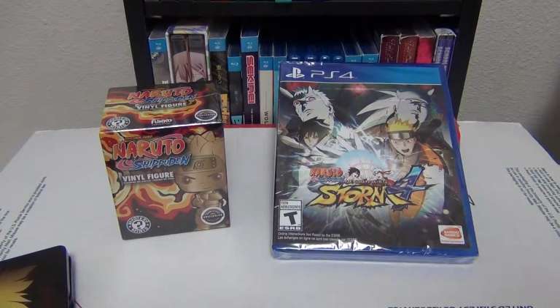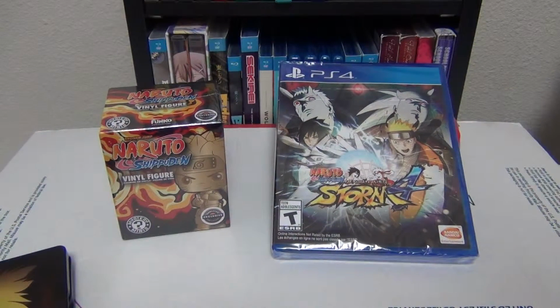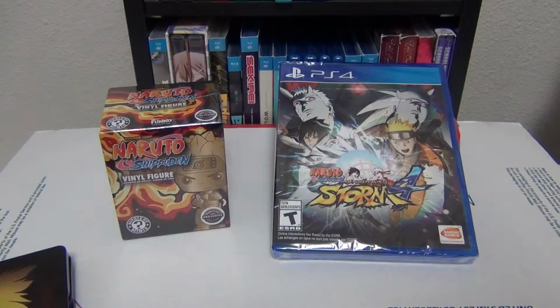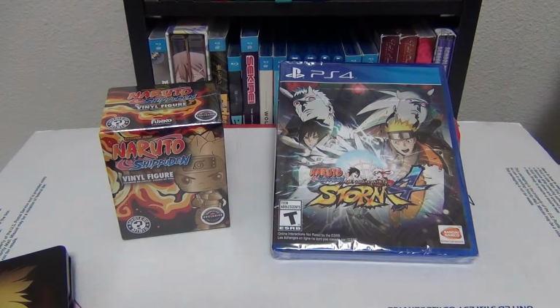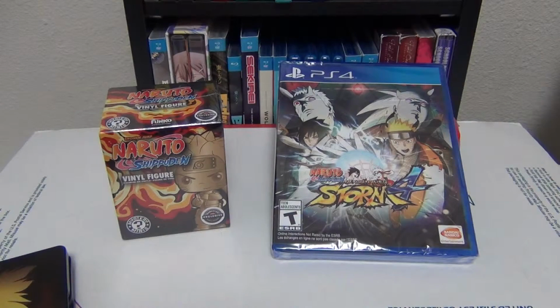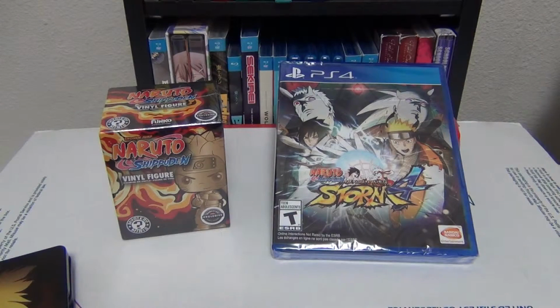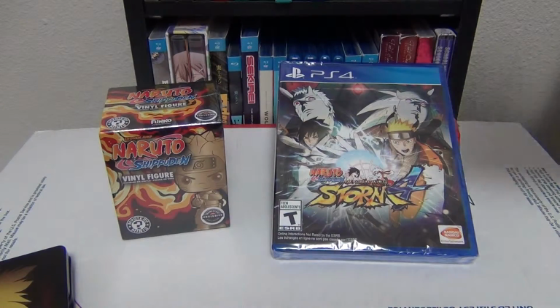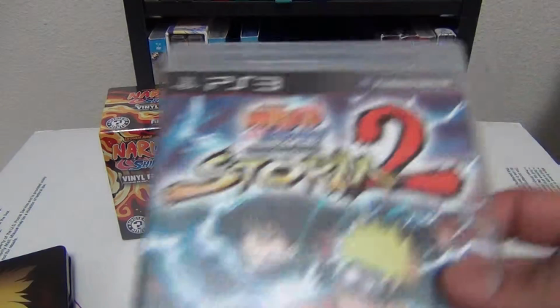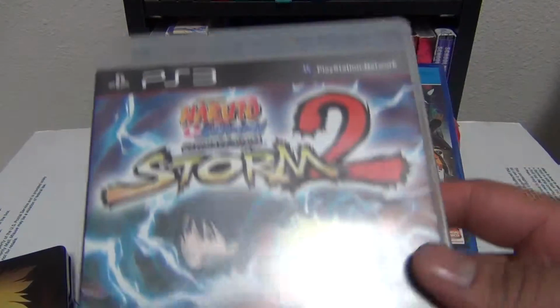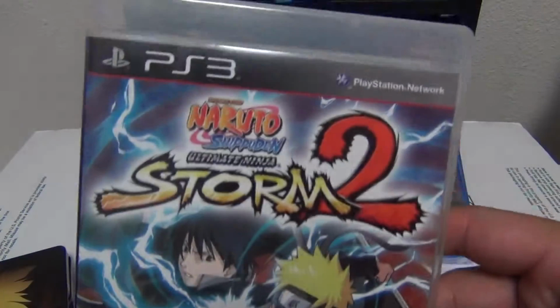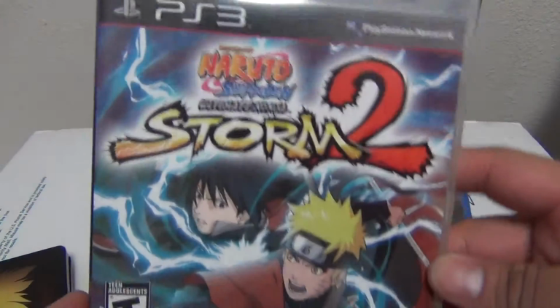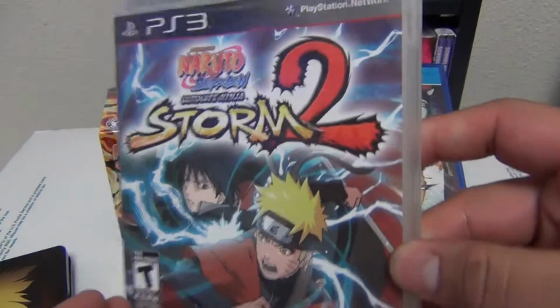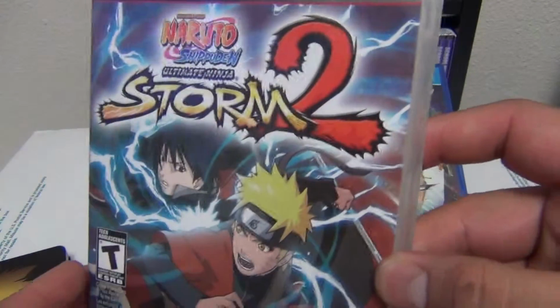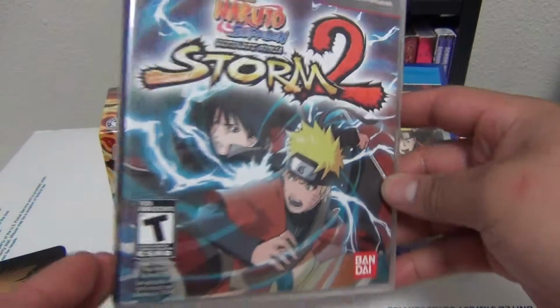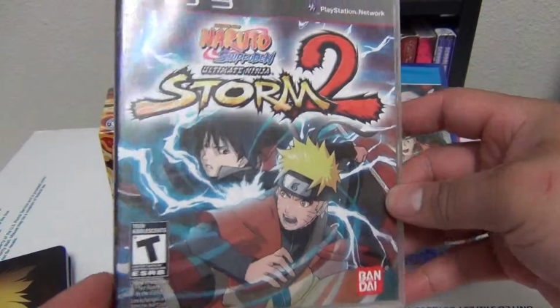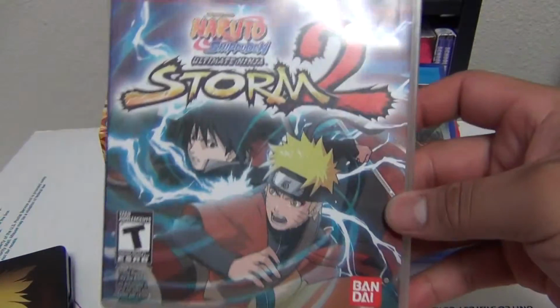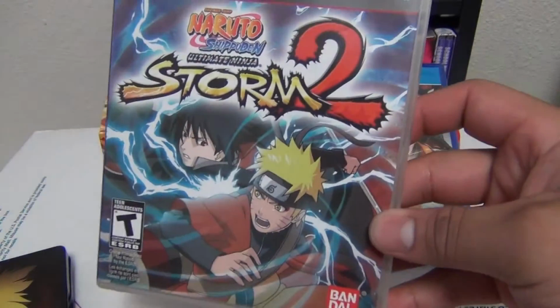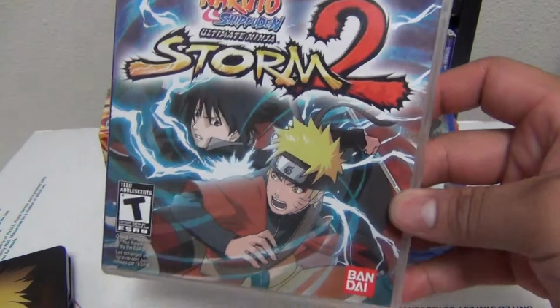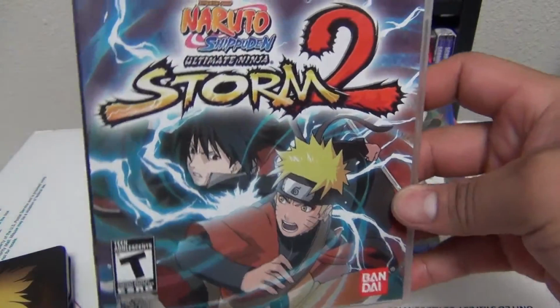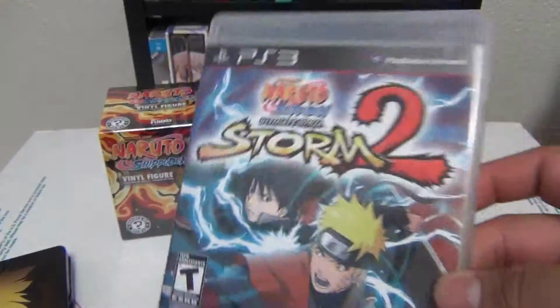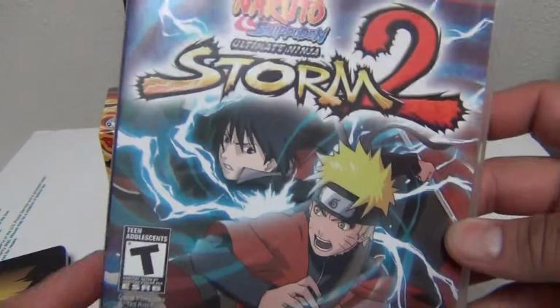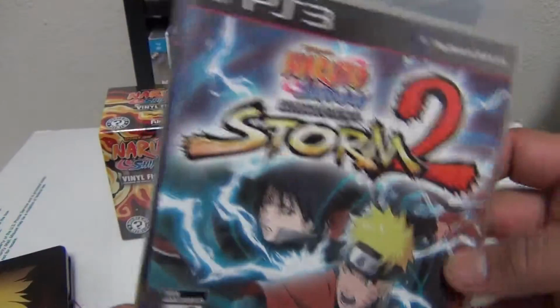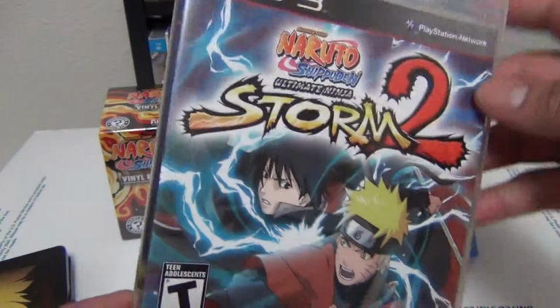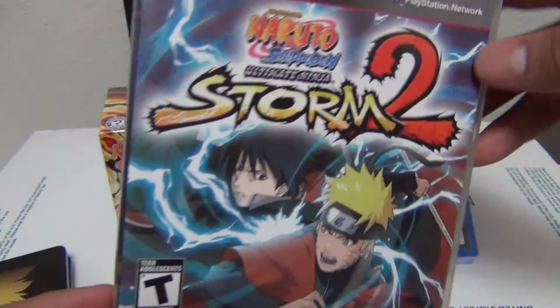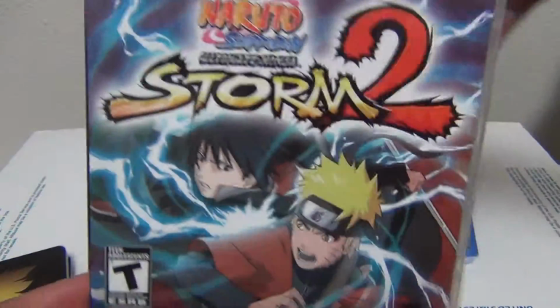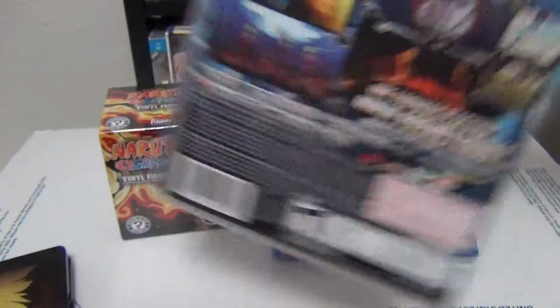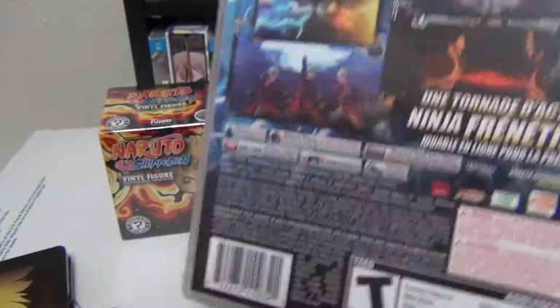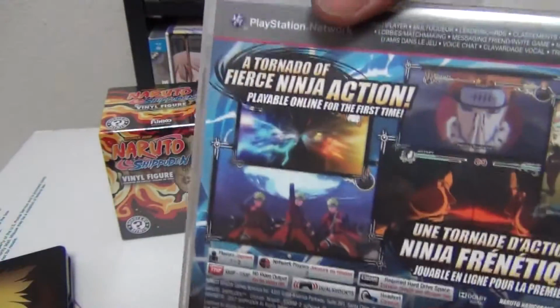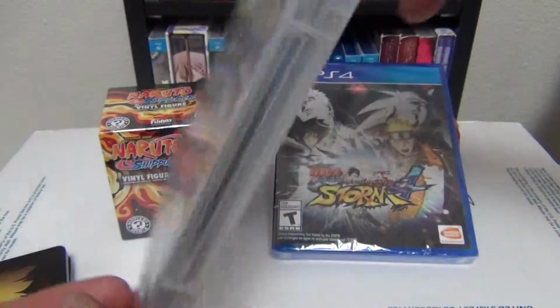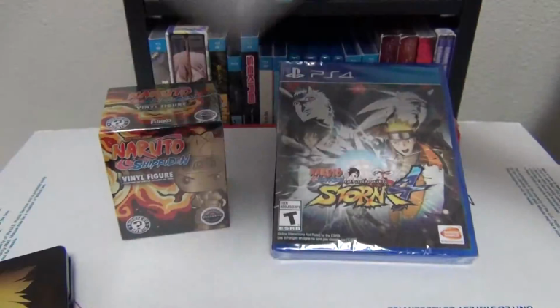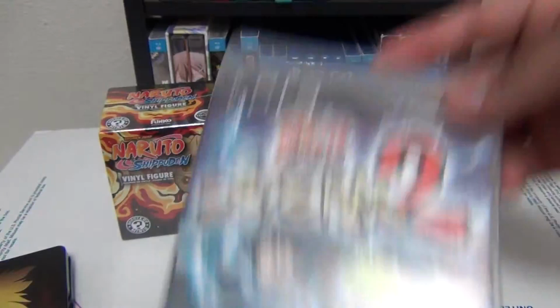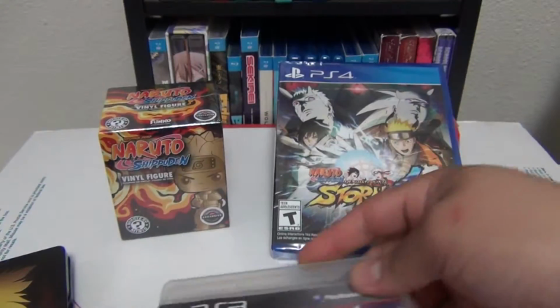Next up is Ultimate Ninja Storm 2 — this was the first one that split off onto the 360. Here's the front, the back, you know, all that good stuff.